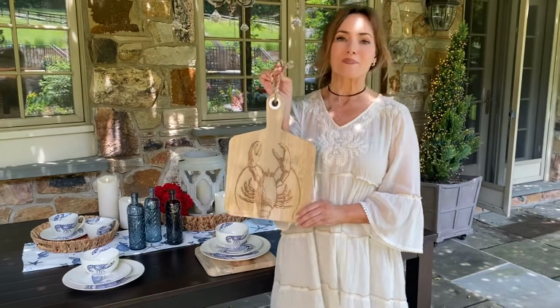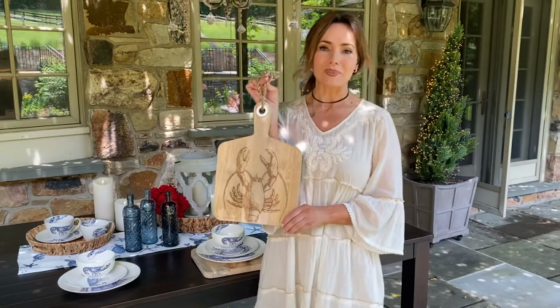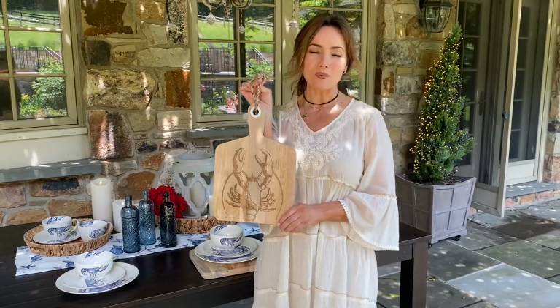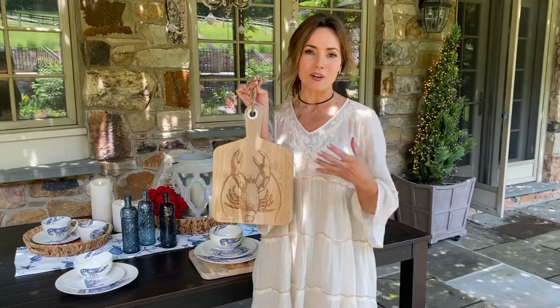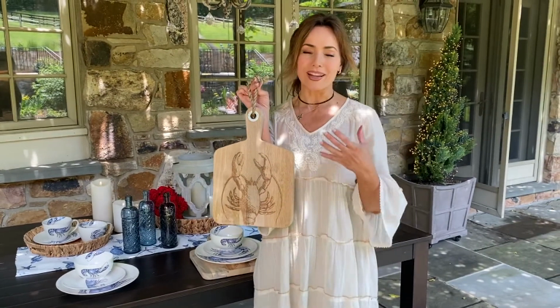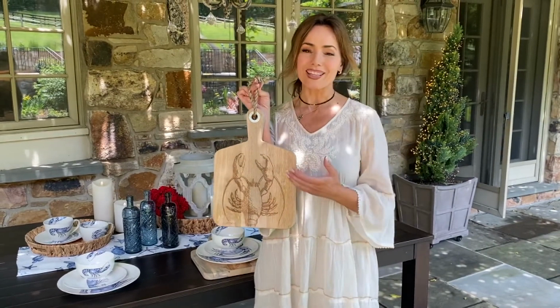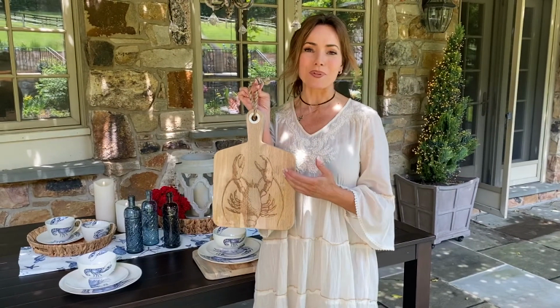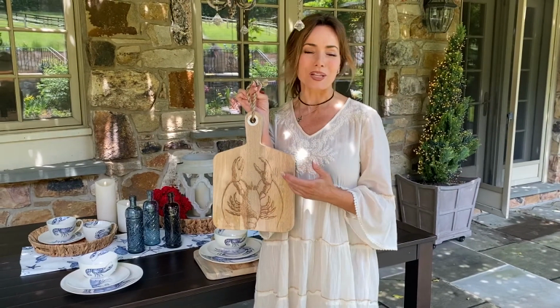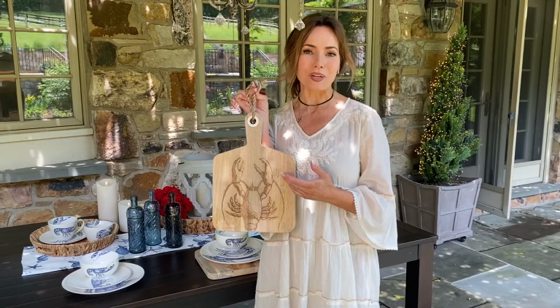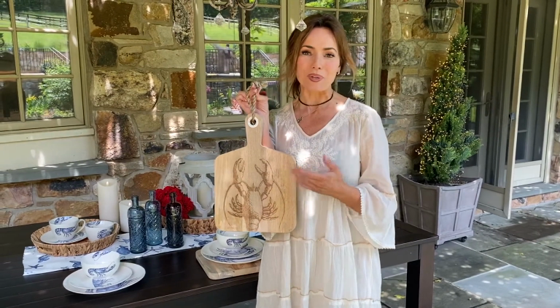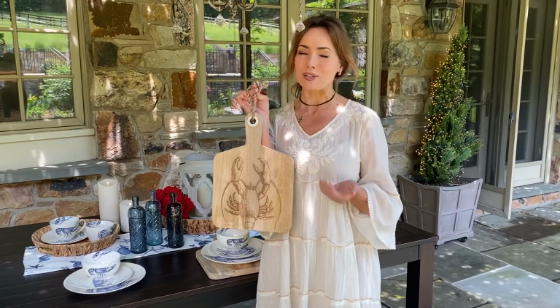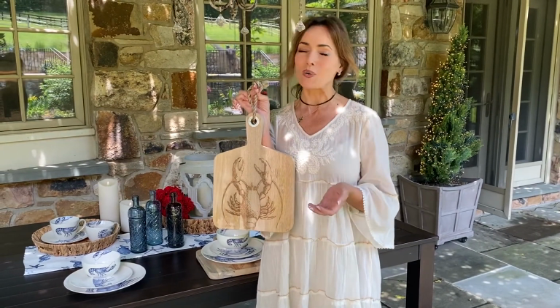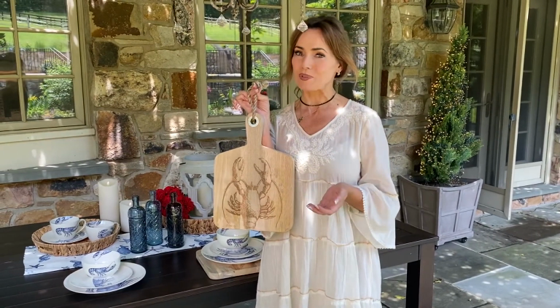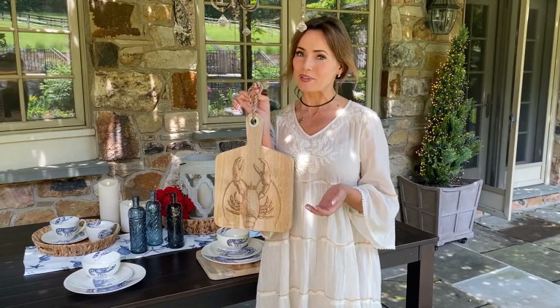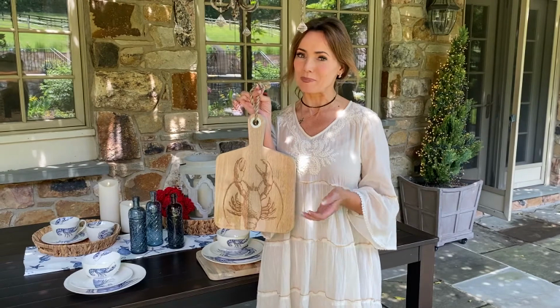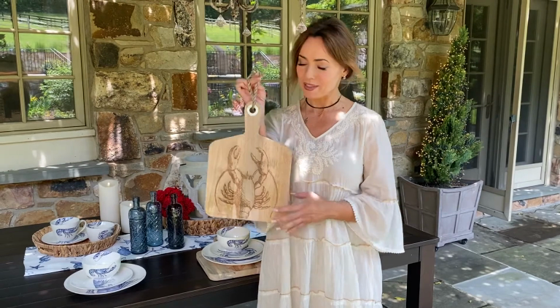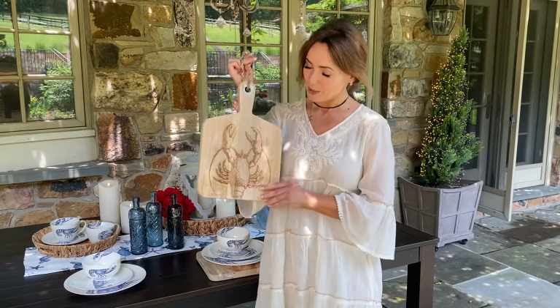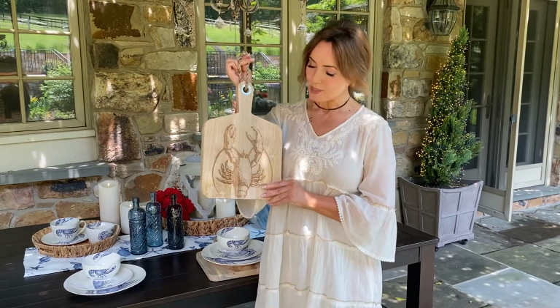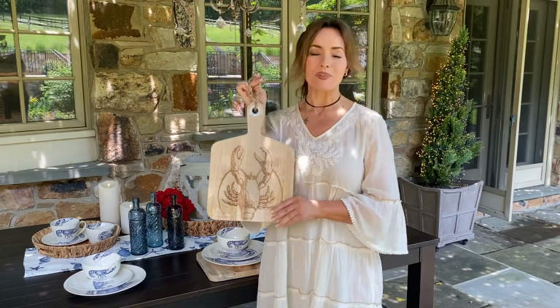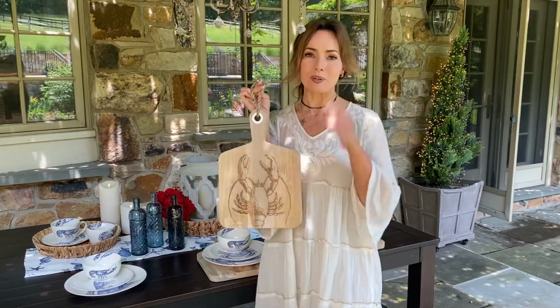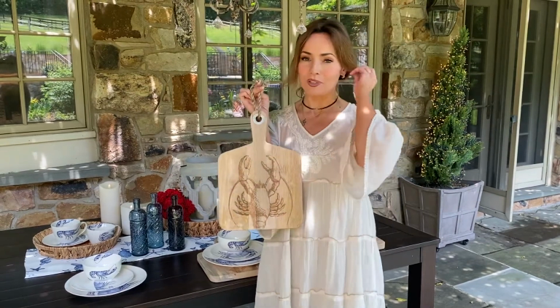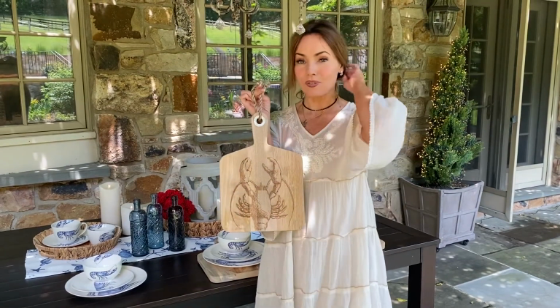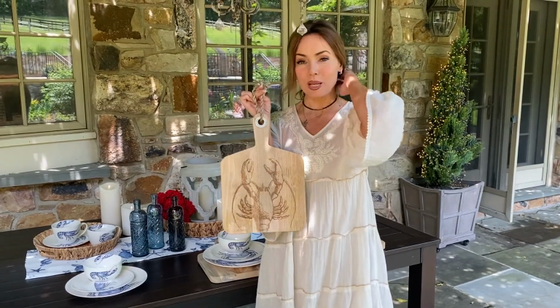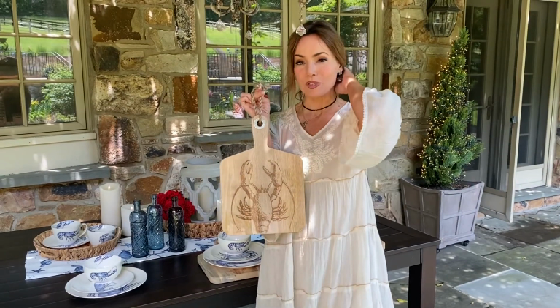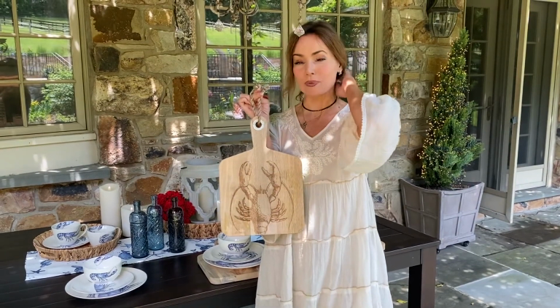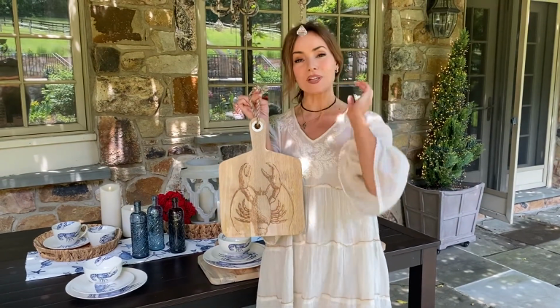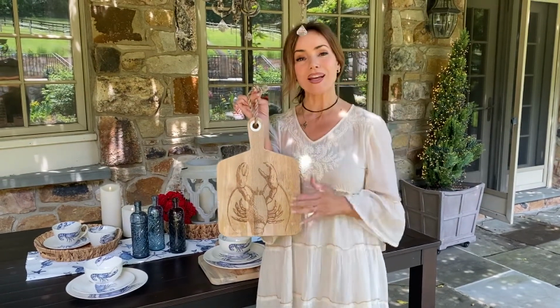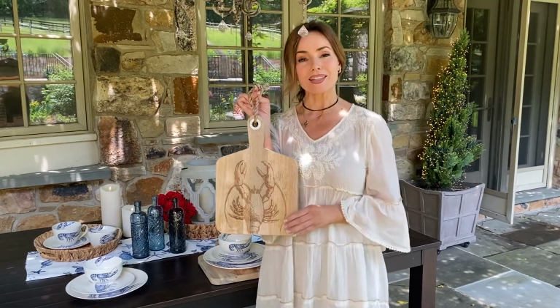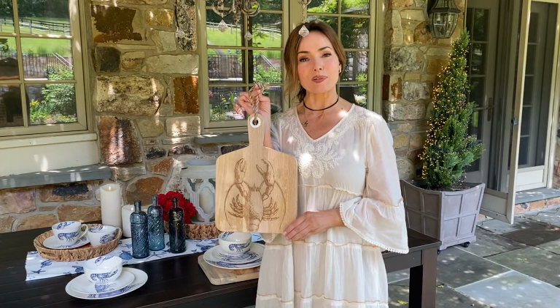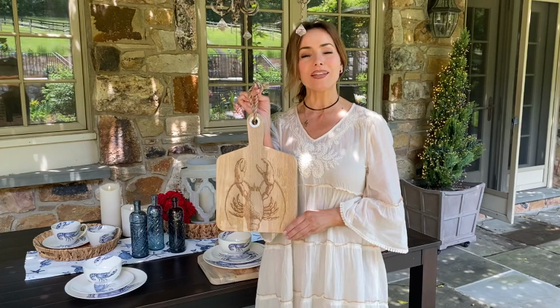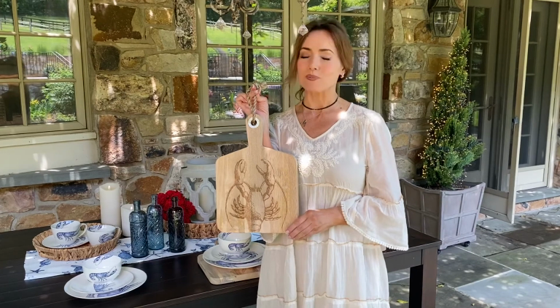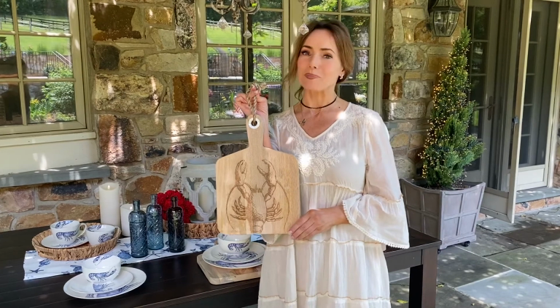Whenever we've offered anything in a beautiful decorative cutting board, it has always been very, very popular. And with this one being one where you can choose the lobster, the crab, or the fish, I think it's going to be even more popular.